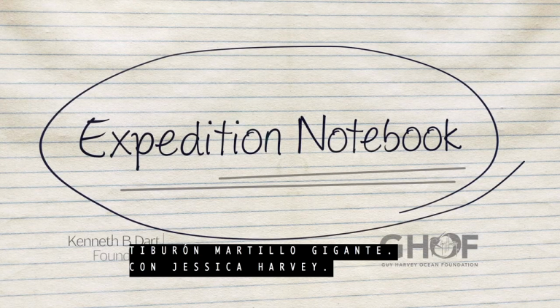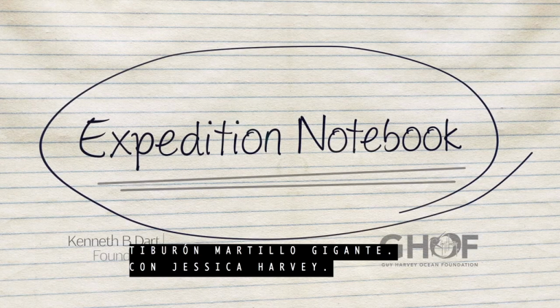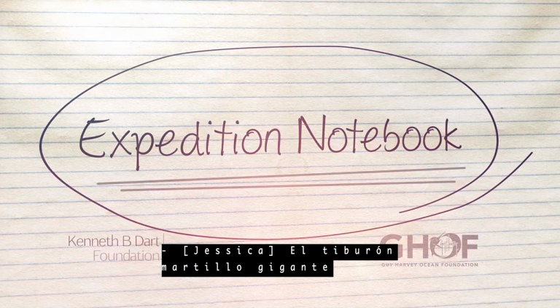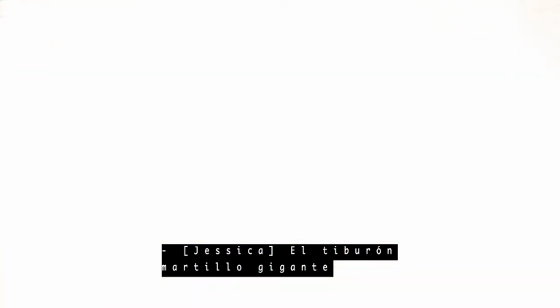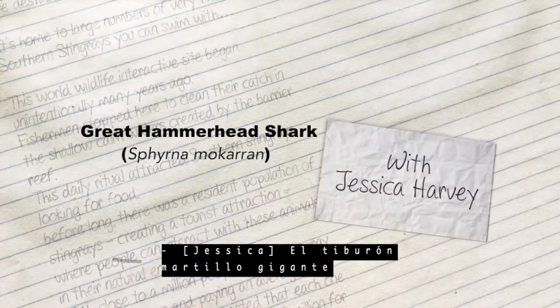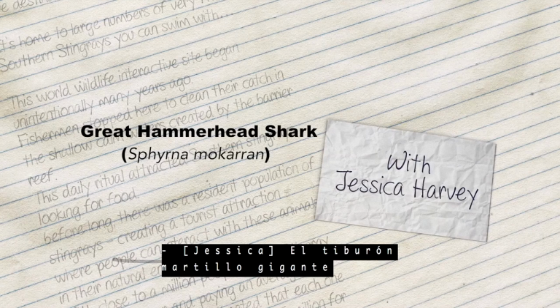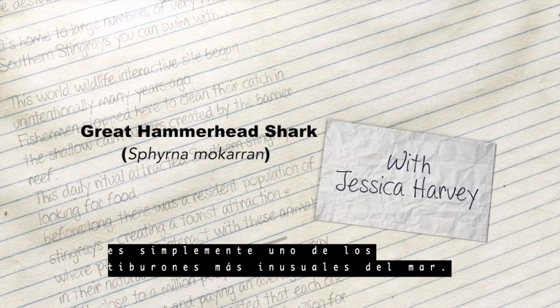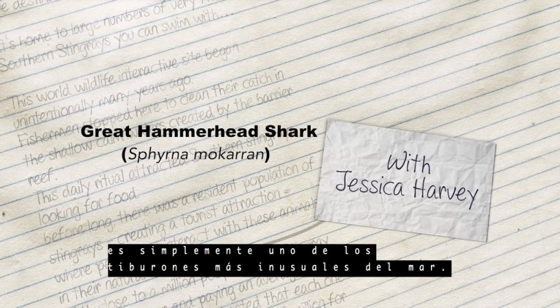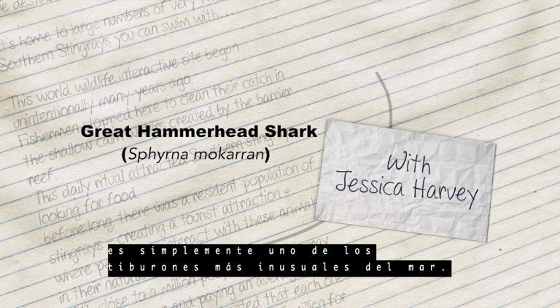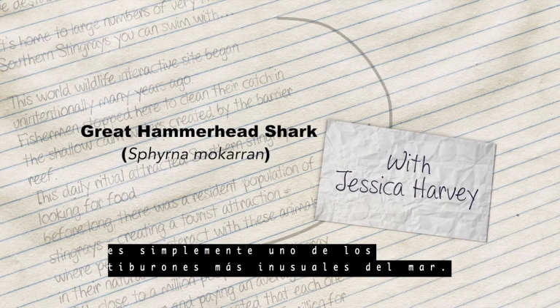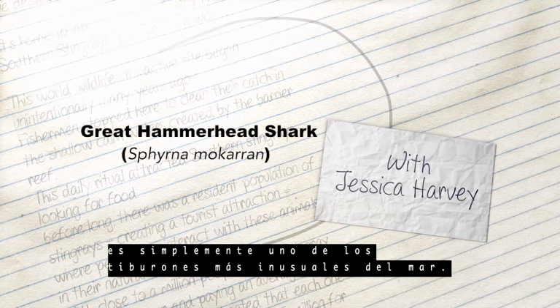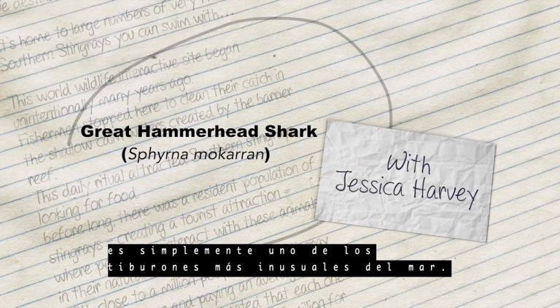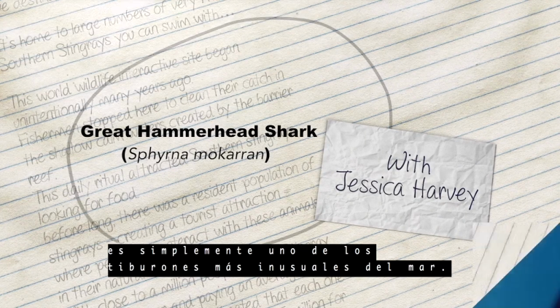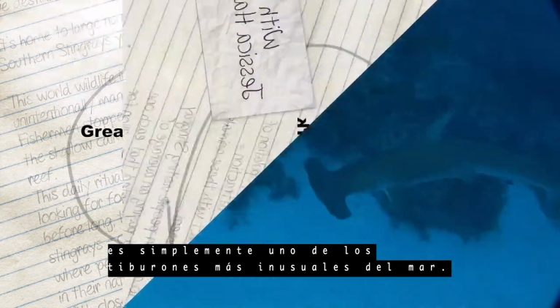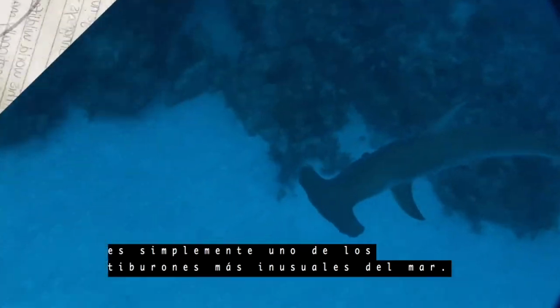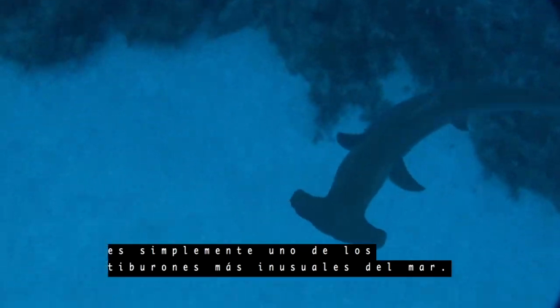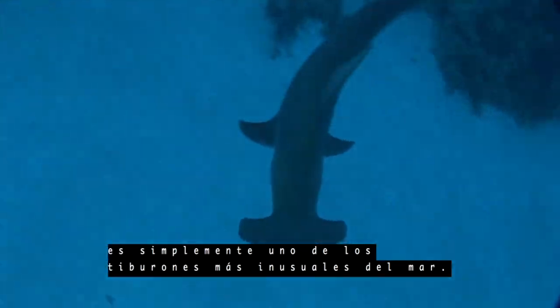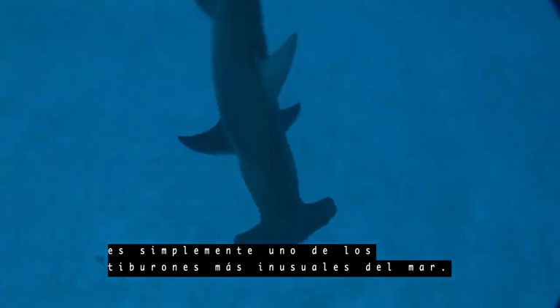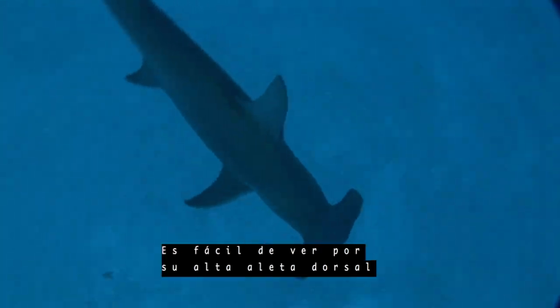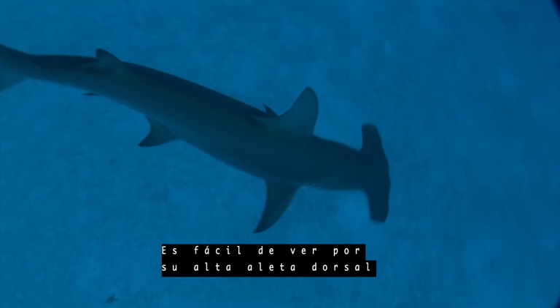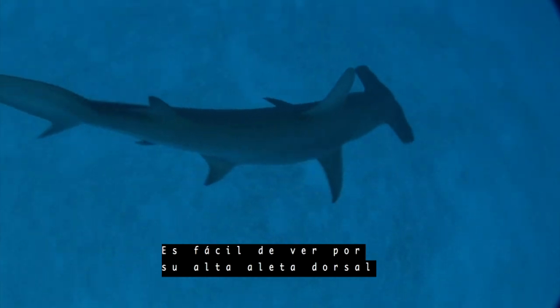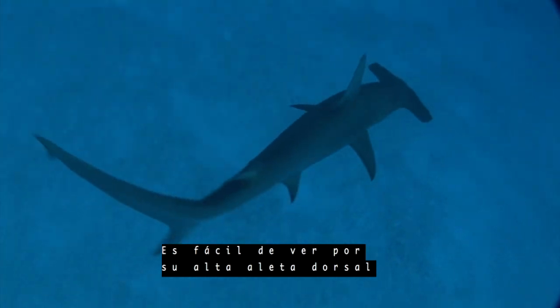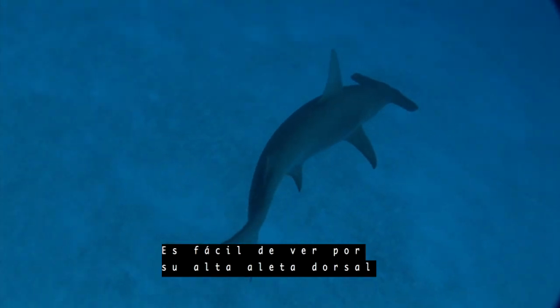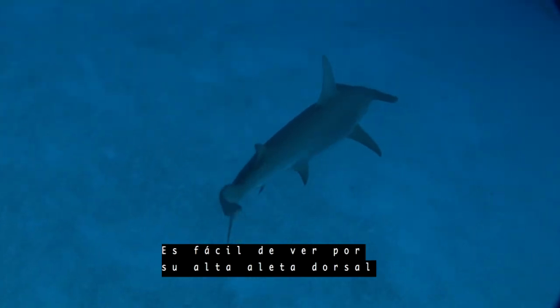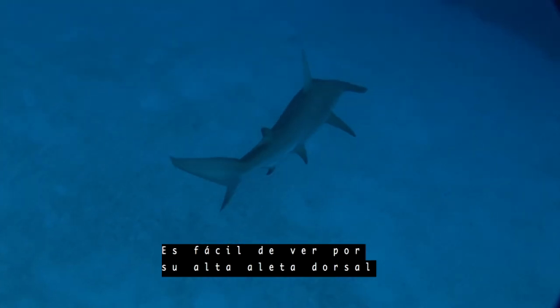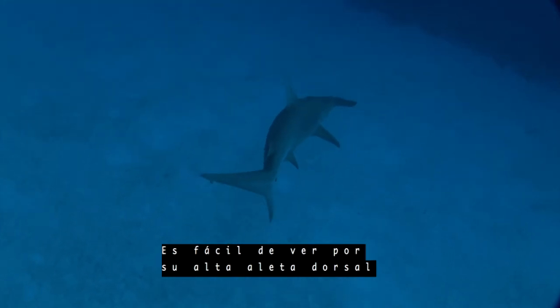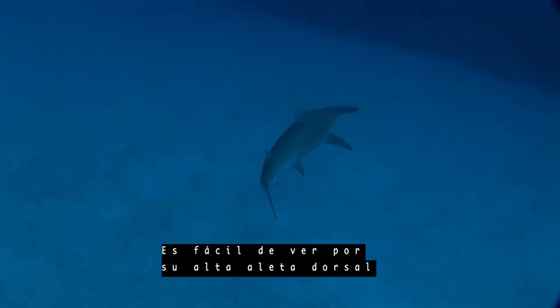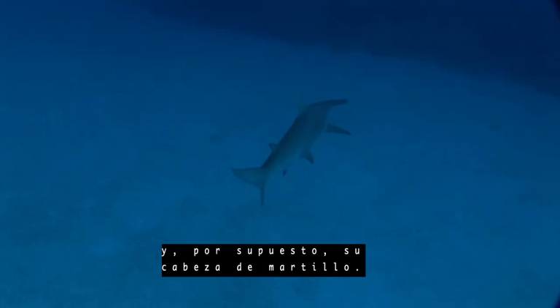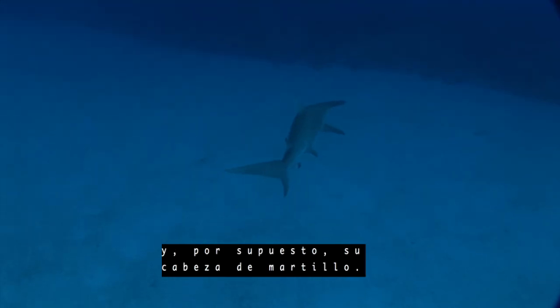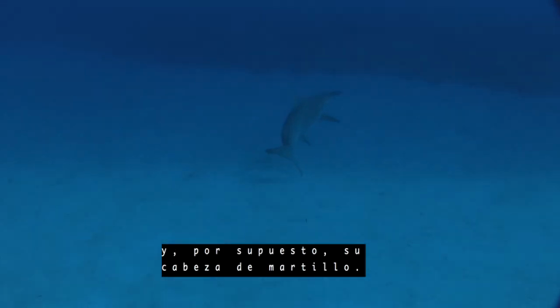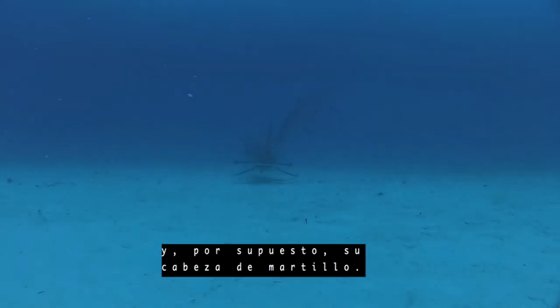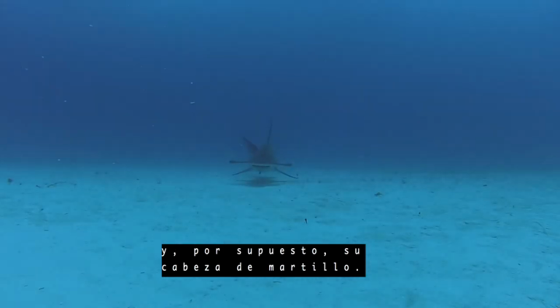The great hammerhead is quite simply one of the most unusual sharks in the sea. It's easy to spot because of its high dorsal fin and of course its hammerhead.